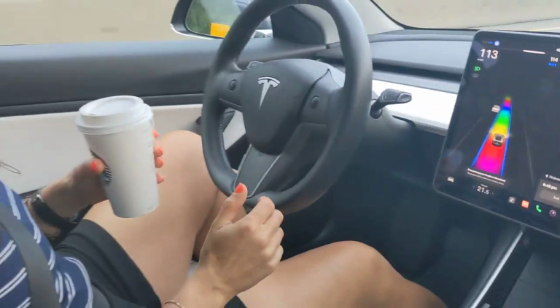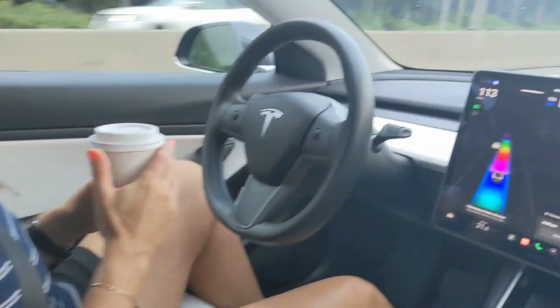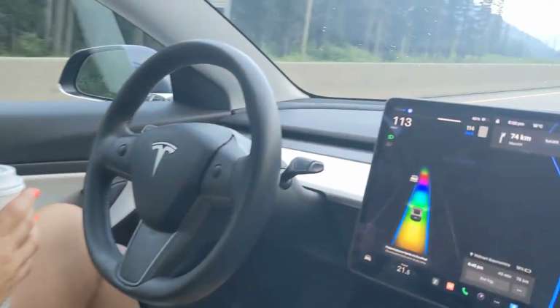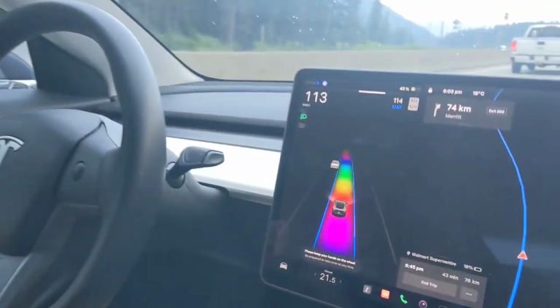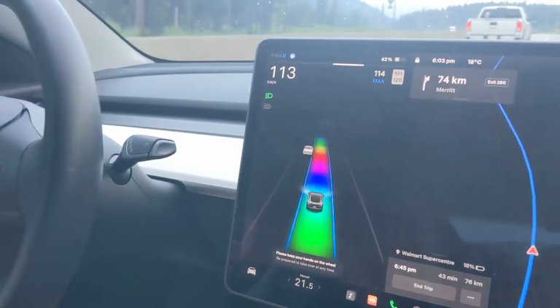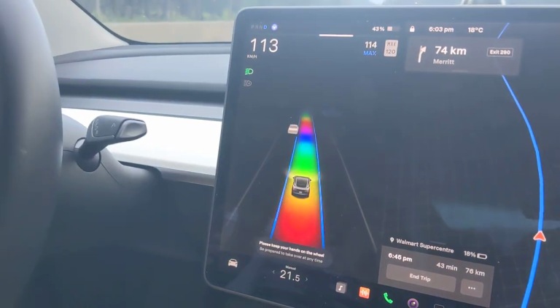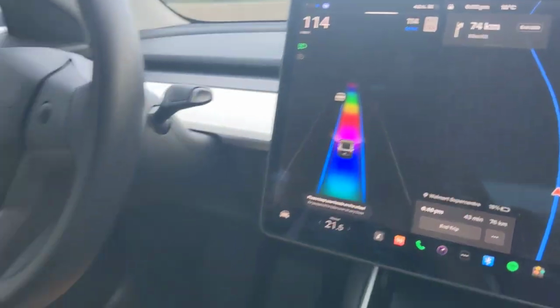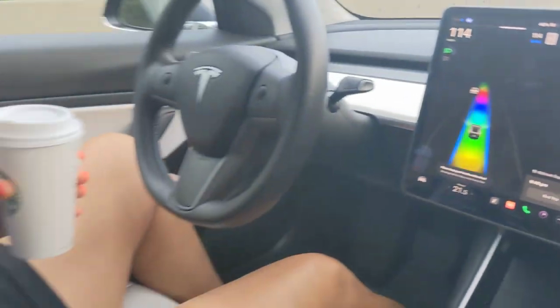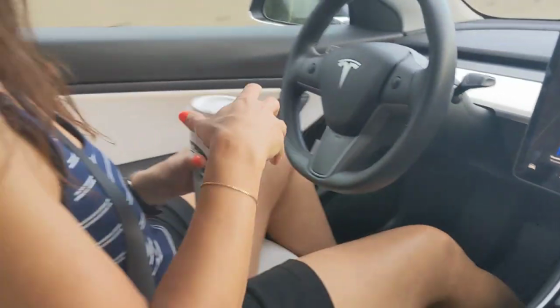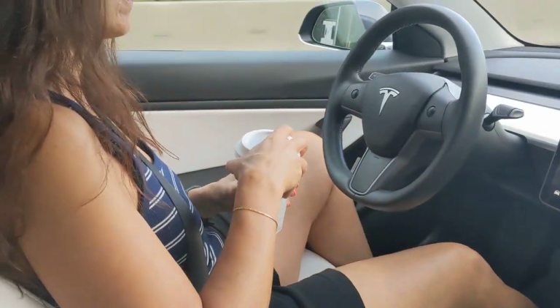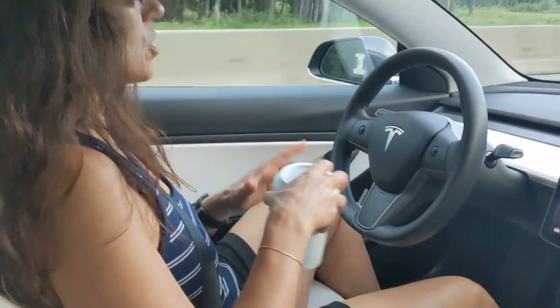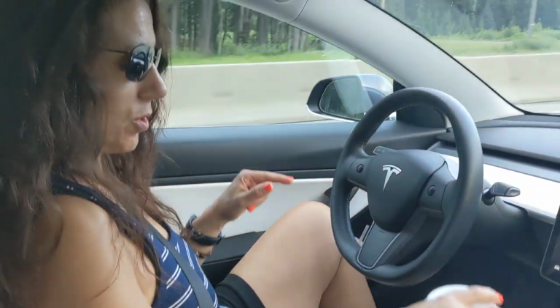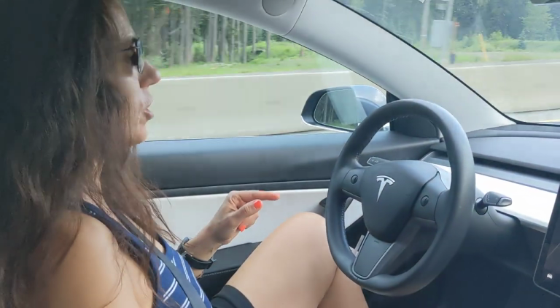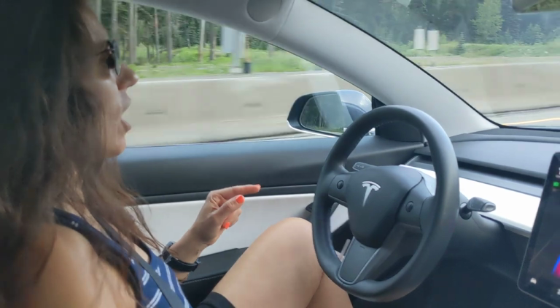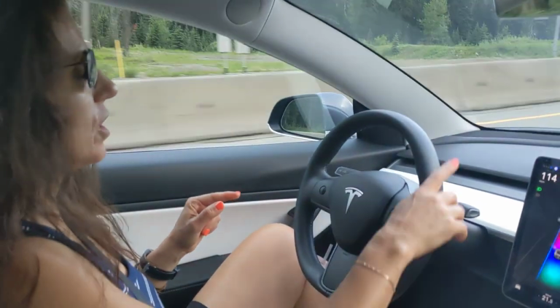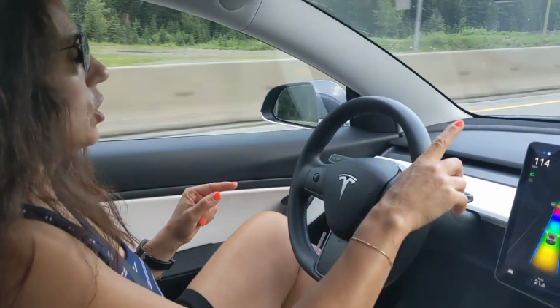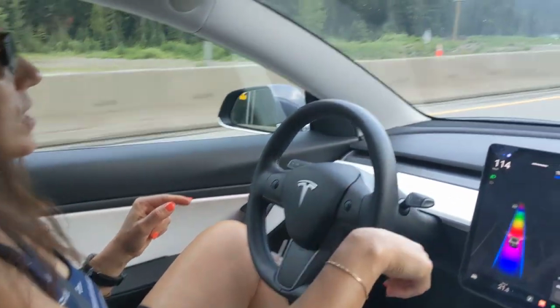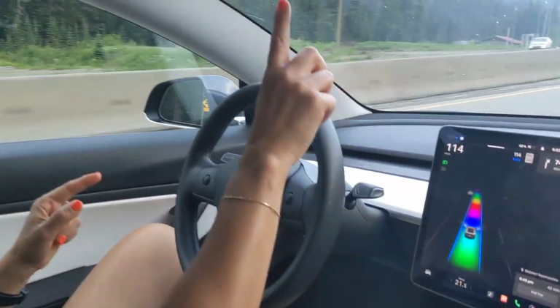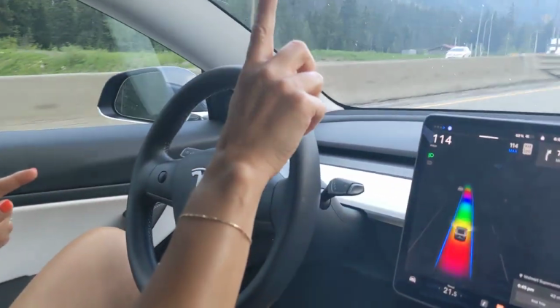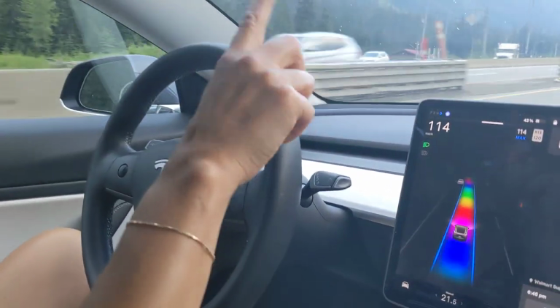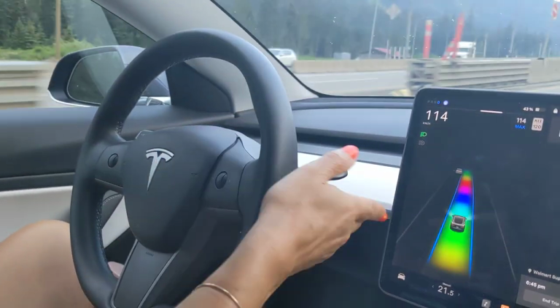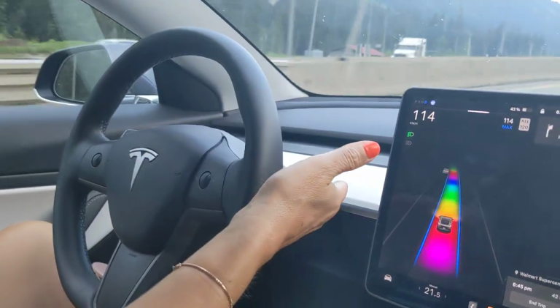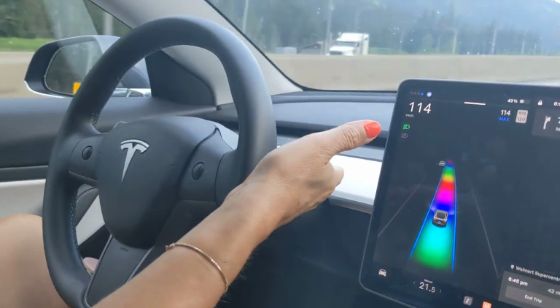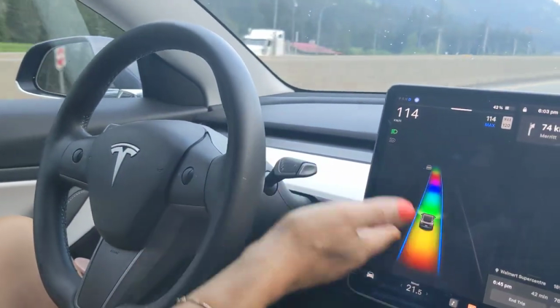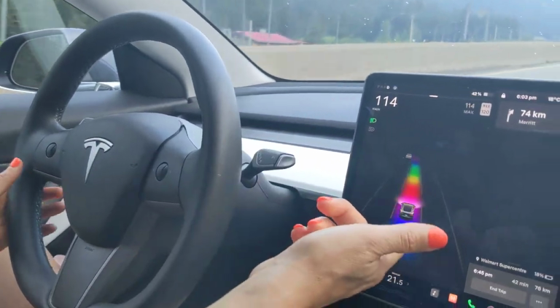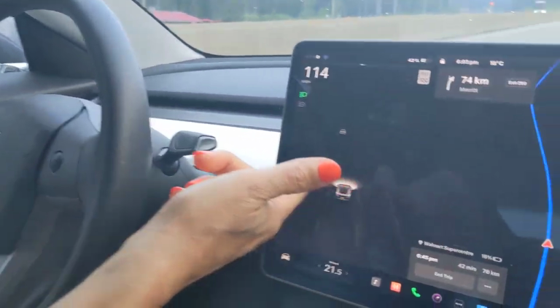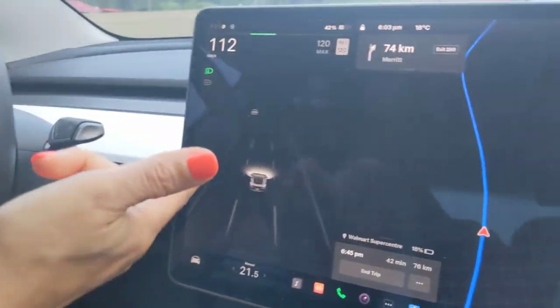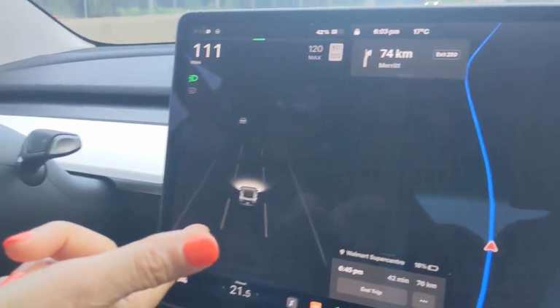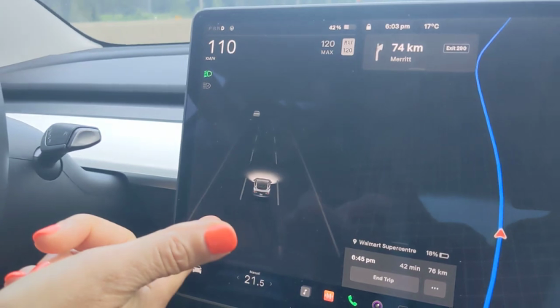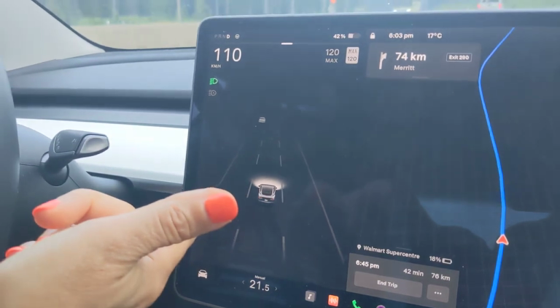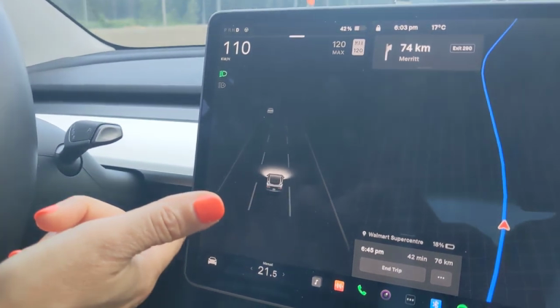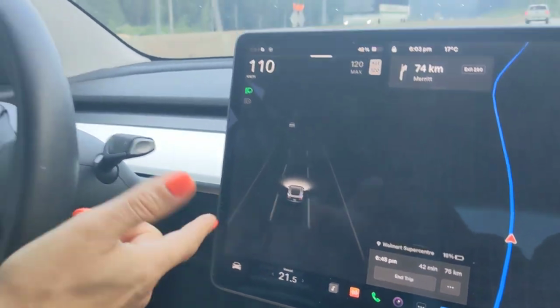There we go, rainbow road again. So to turn it off you just click up like this and it'll turn off. And then you've got to use the gas again.